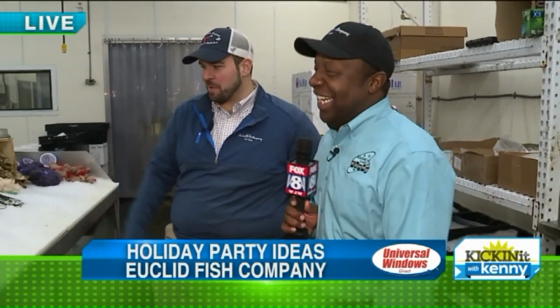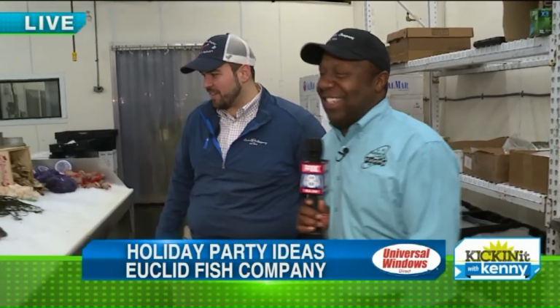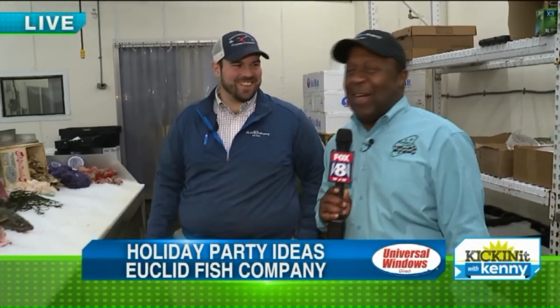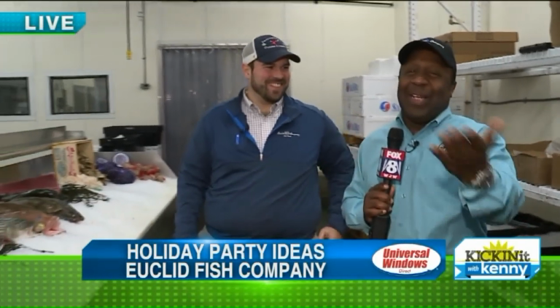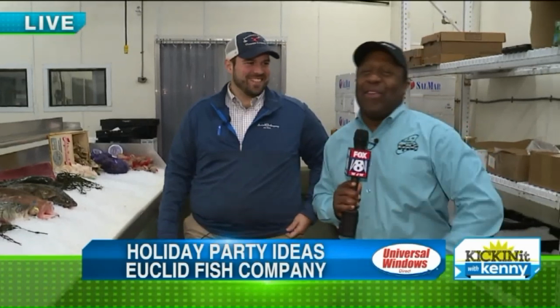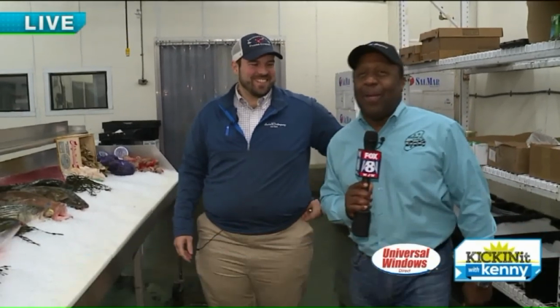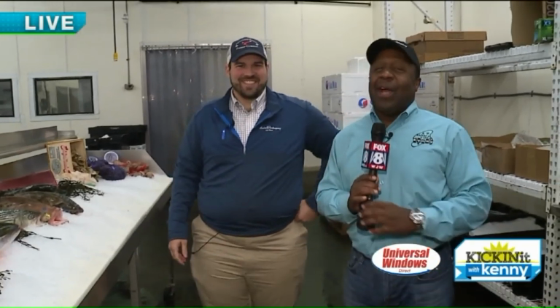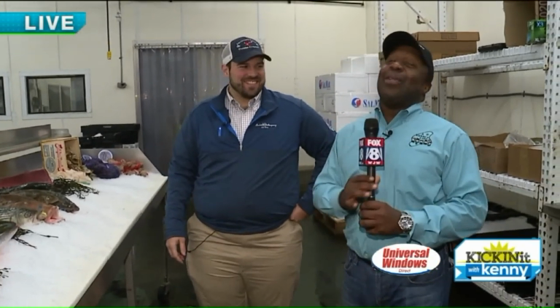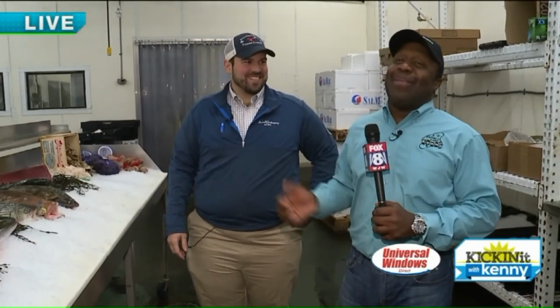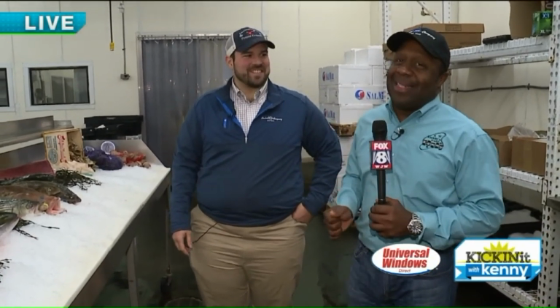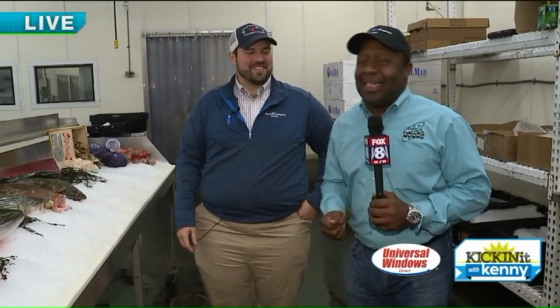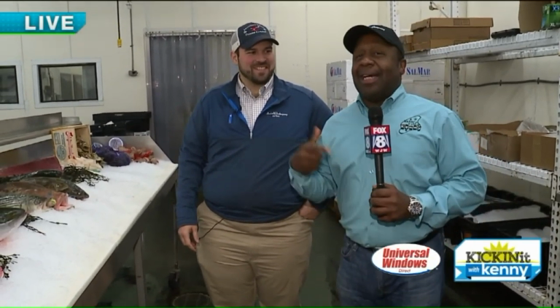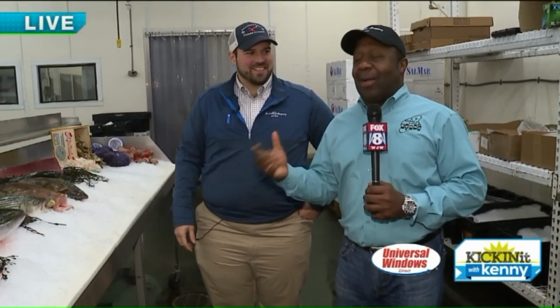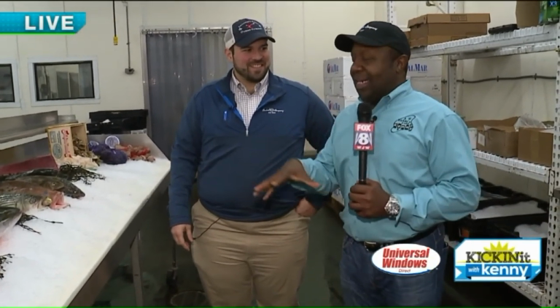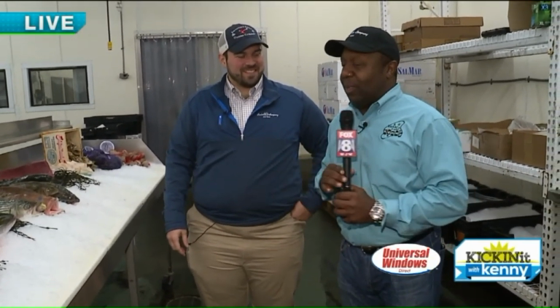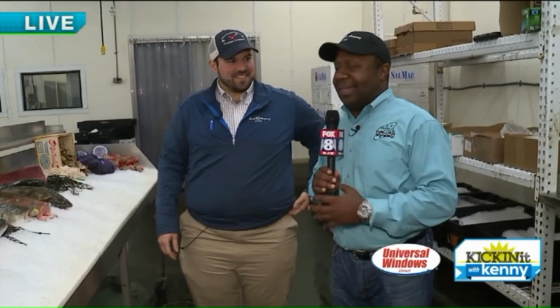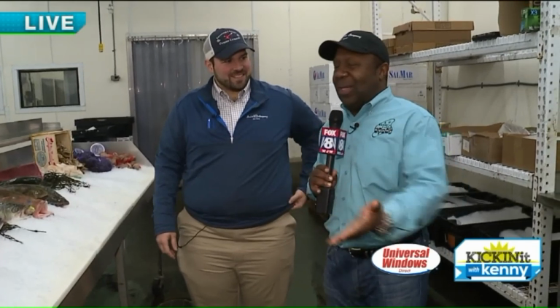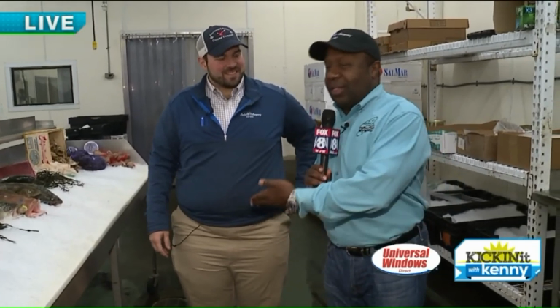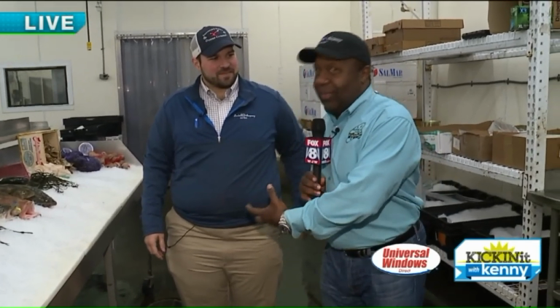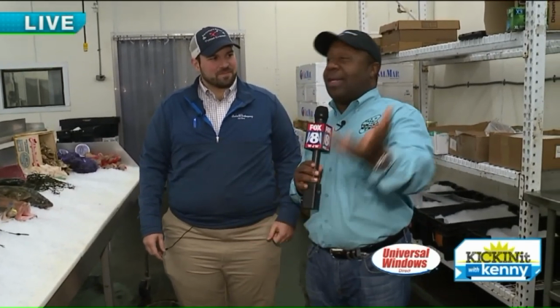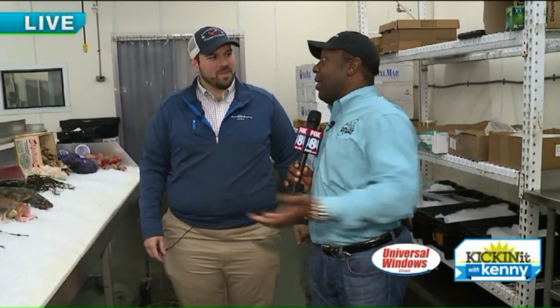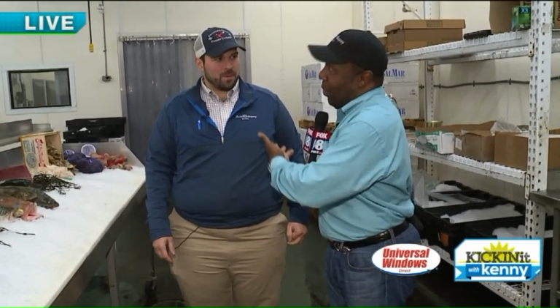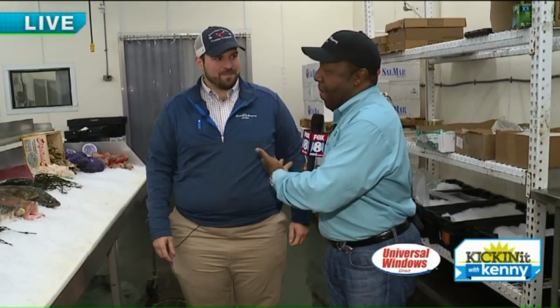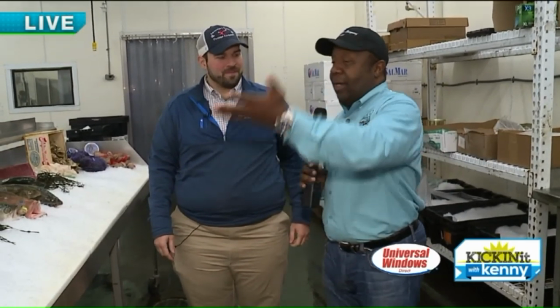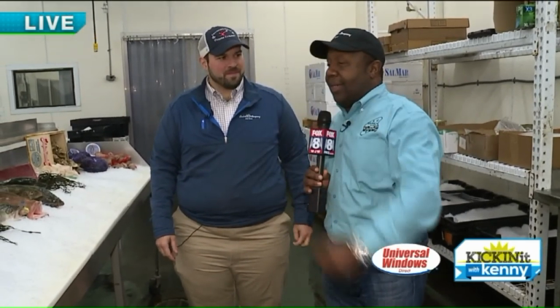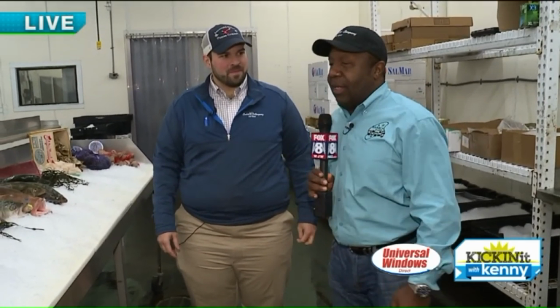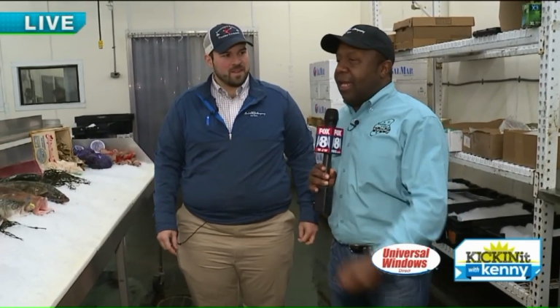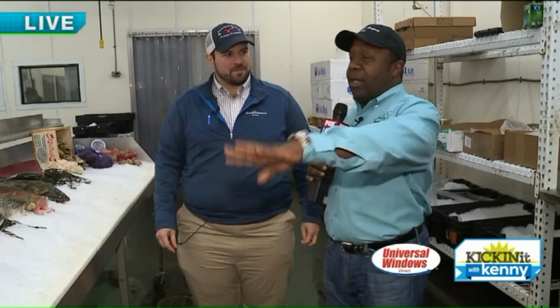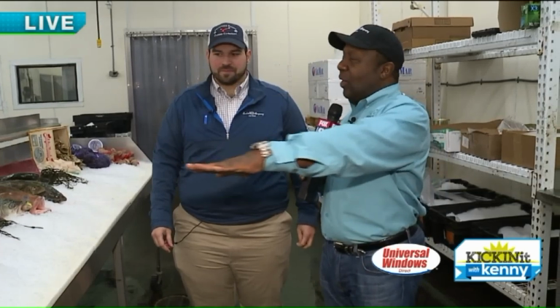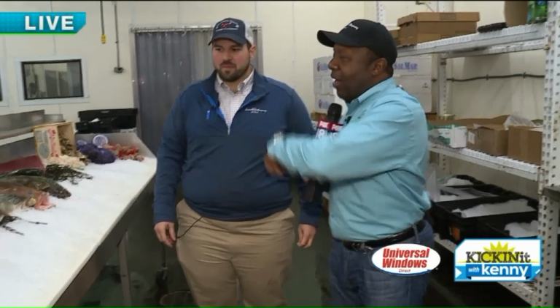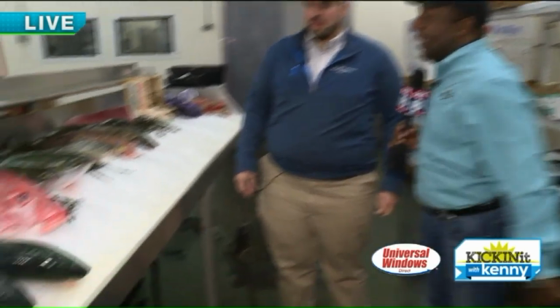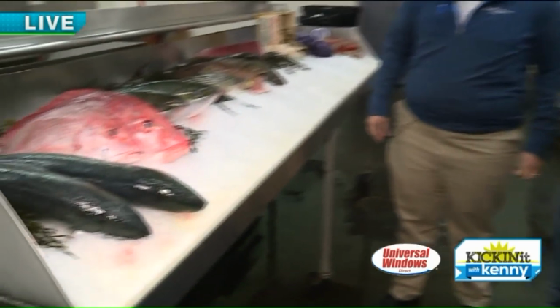We're at the Euclid Fish Company. We usually do the clam bake with these guys, and then I was looking at the display and said you guys literally do stuff year-round, not just clam bake, and that's why we're here. Terry's awesome, and here's a little layout of what you guys are all about.